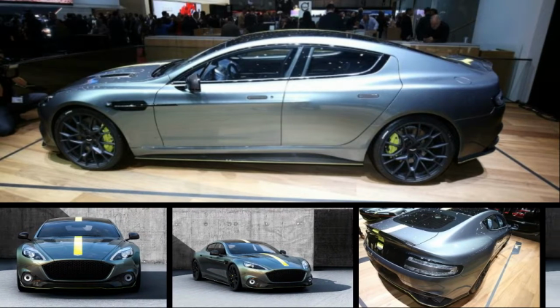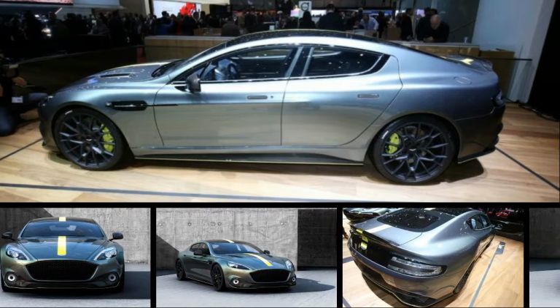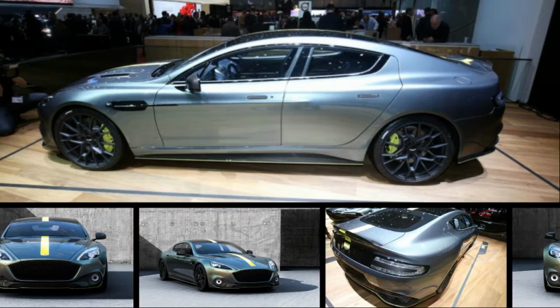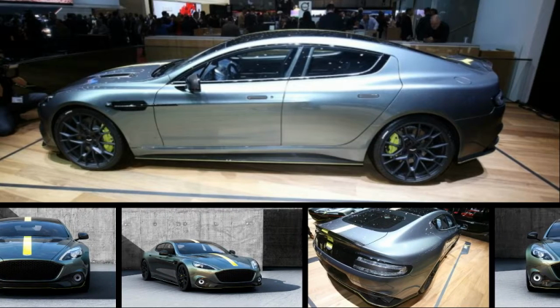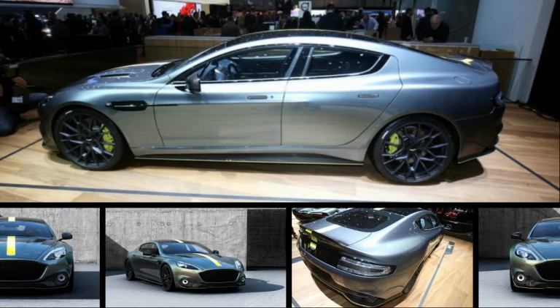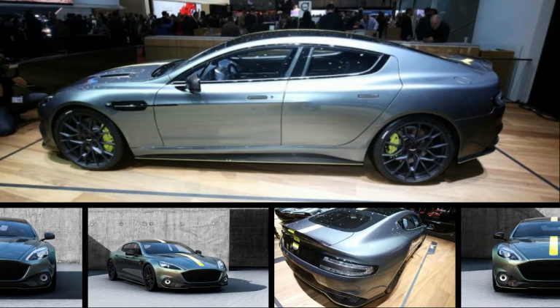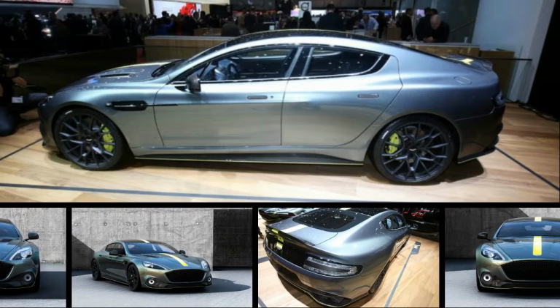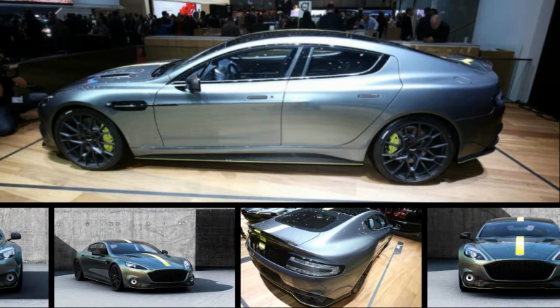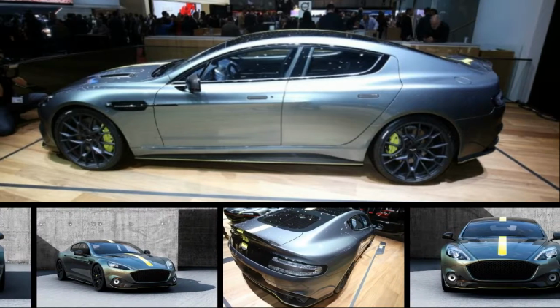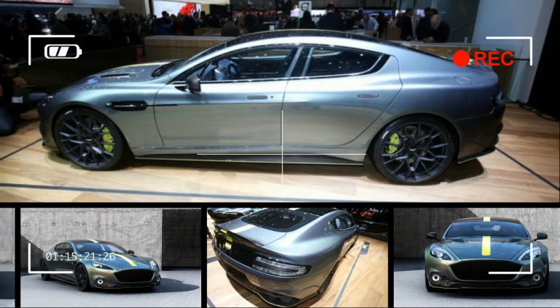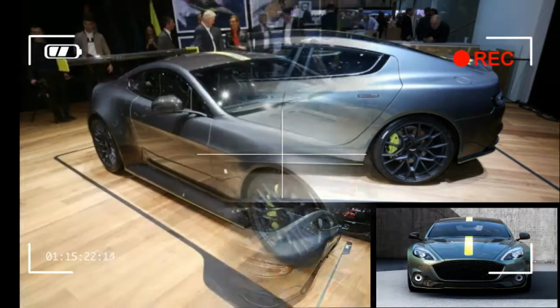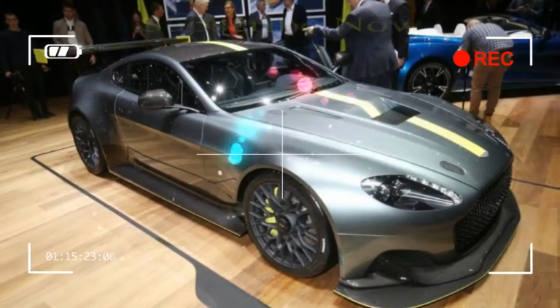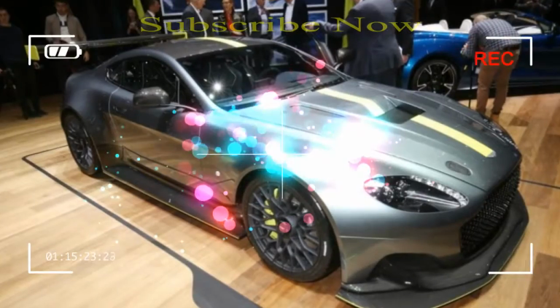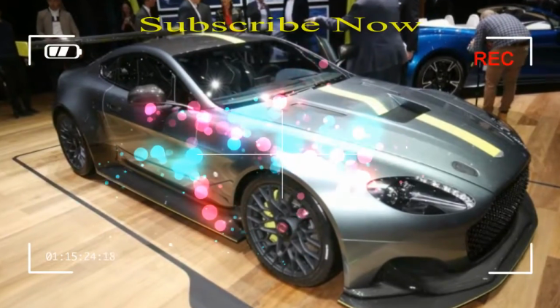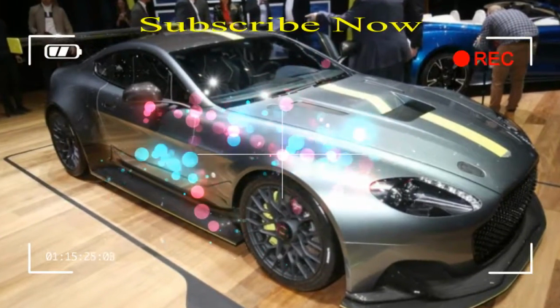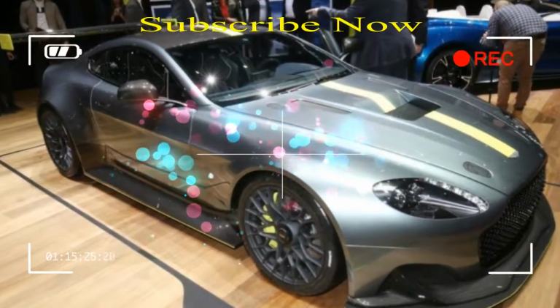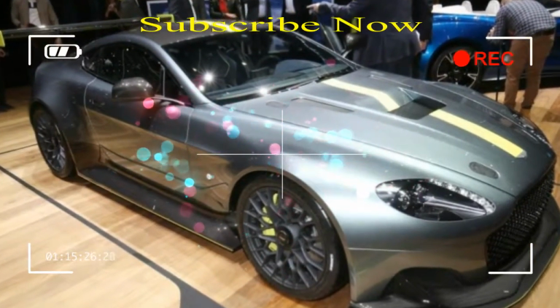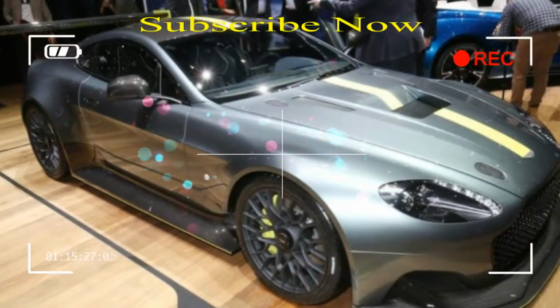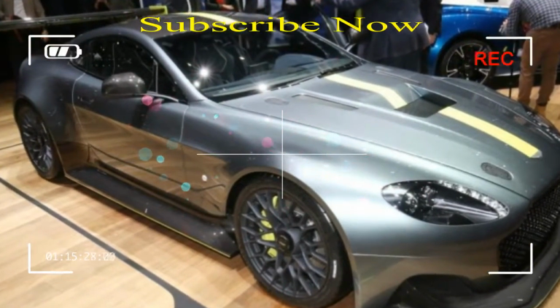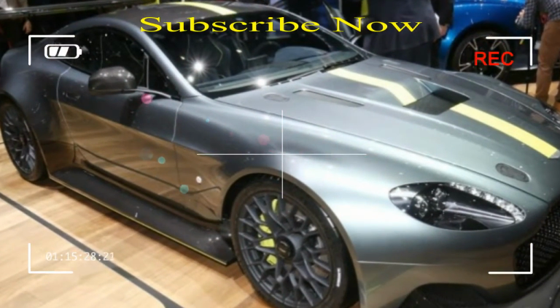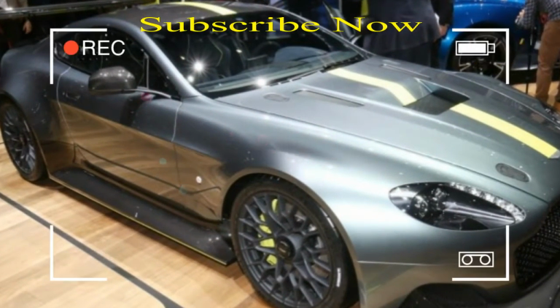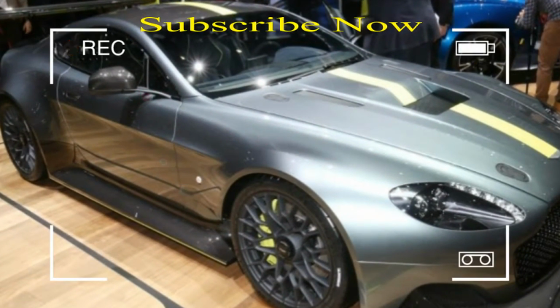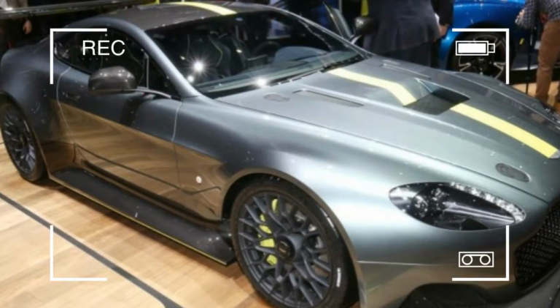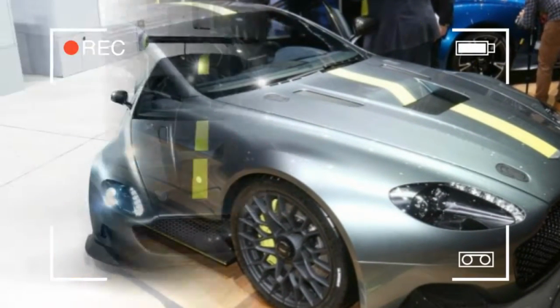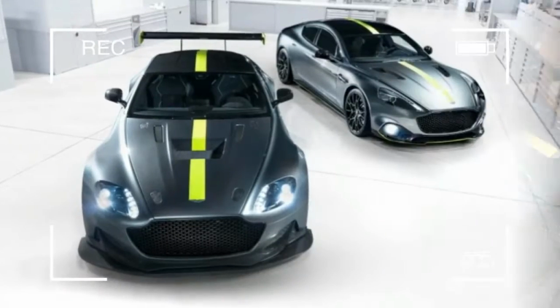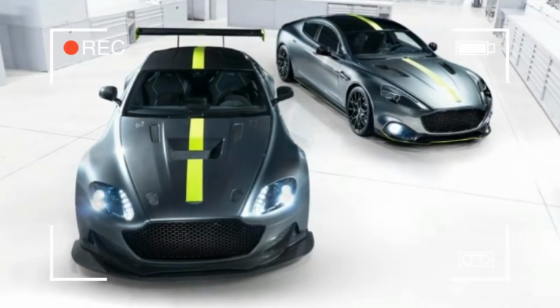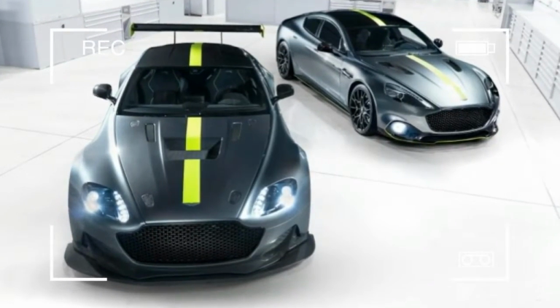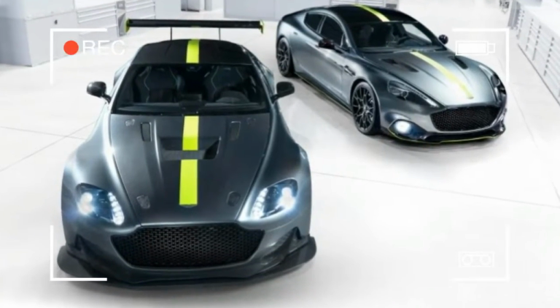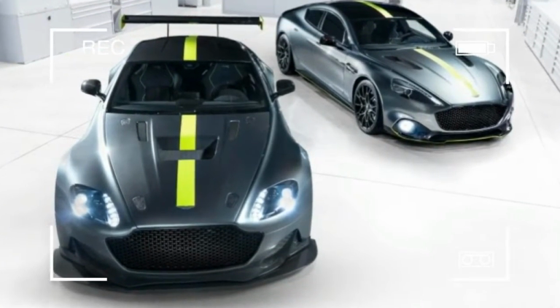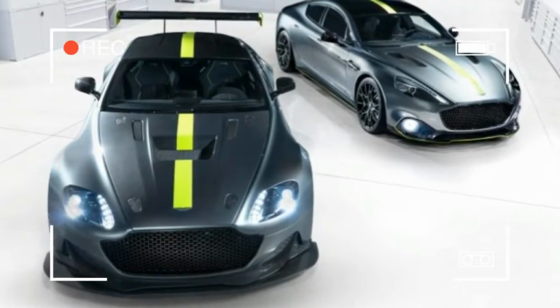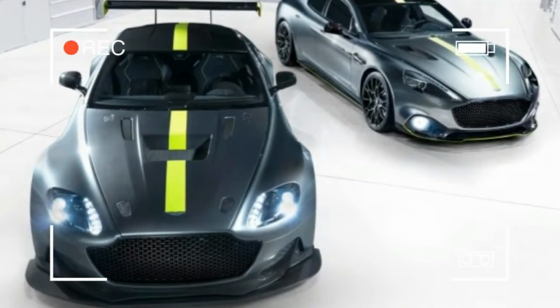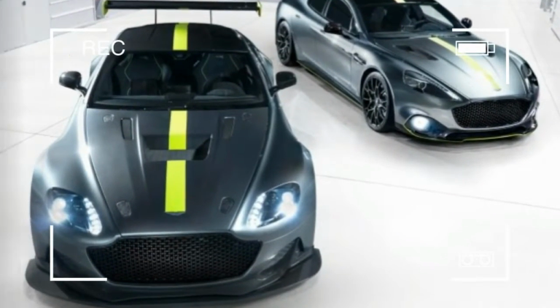Aston Martin is well known for its beautiful sports cars, its supercars, and its racing program. Now, the British automaker is bringing these ideas together in the form of a new performance sub-brand called Aston Martin AMR.